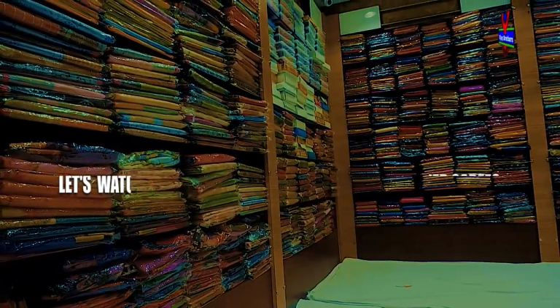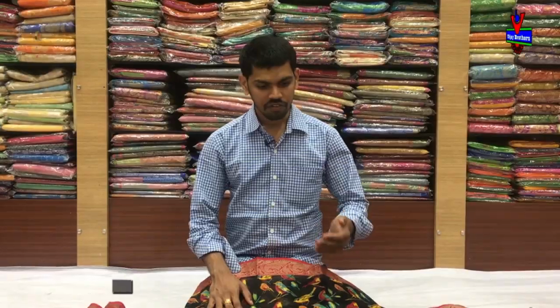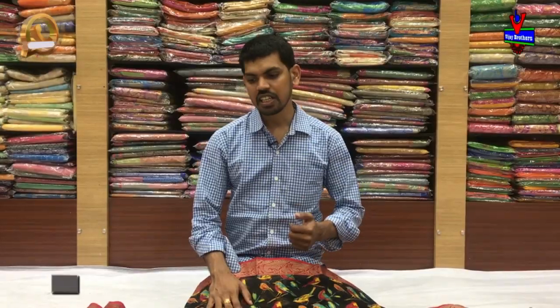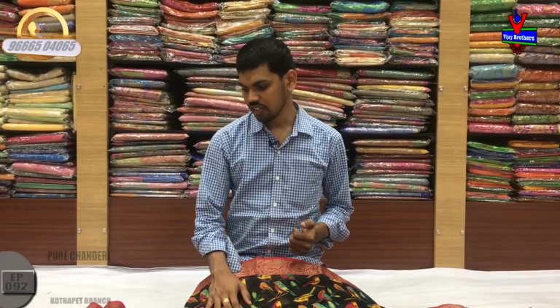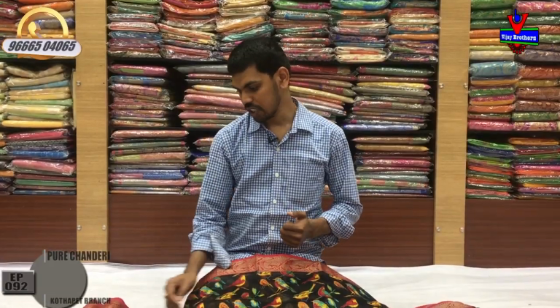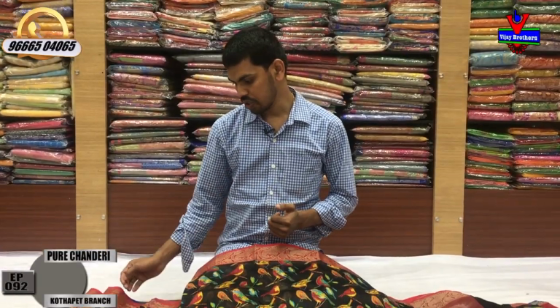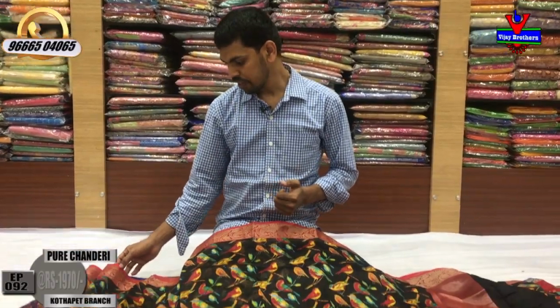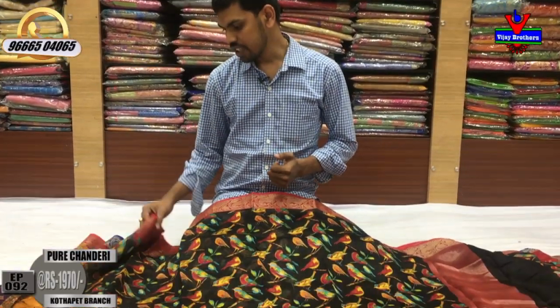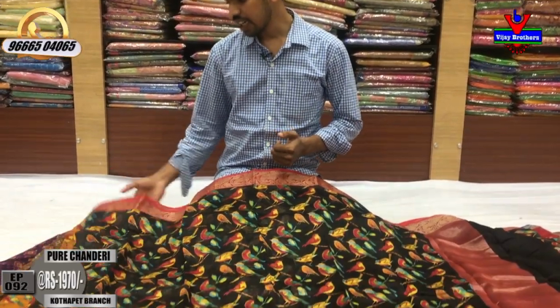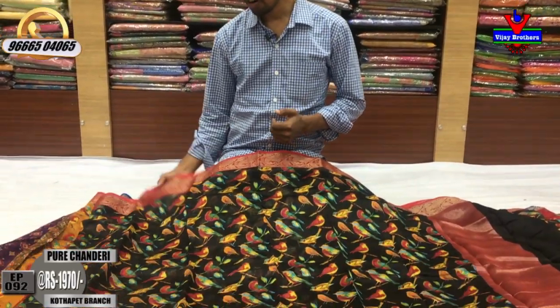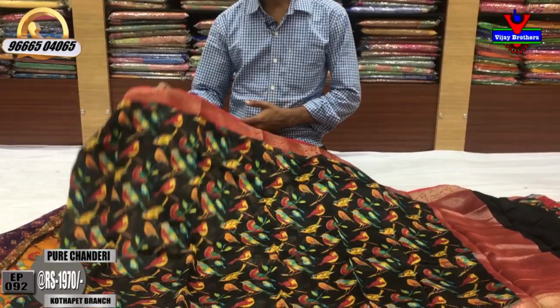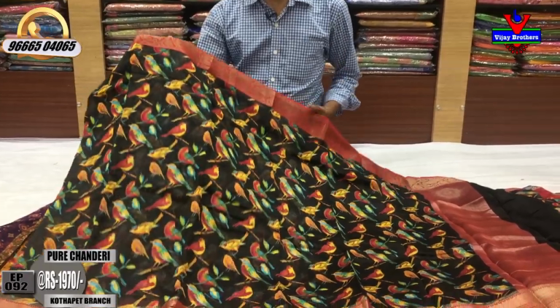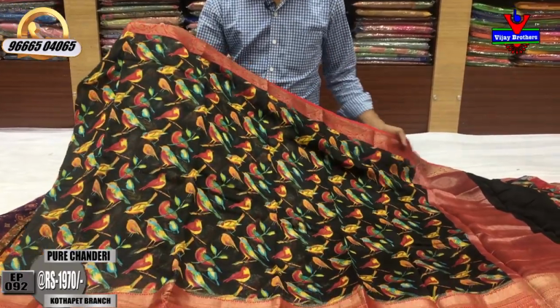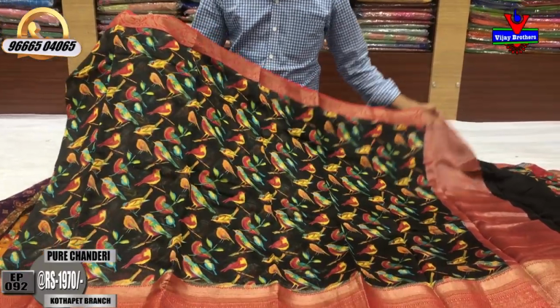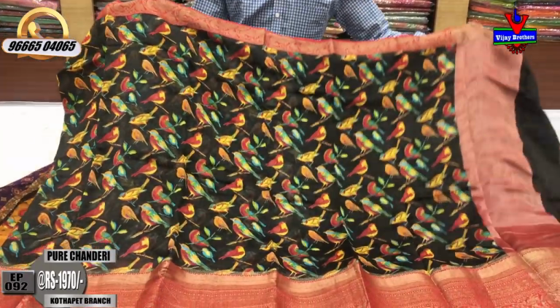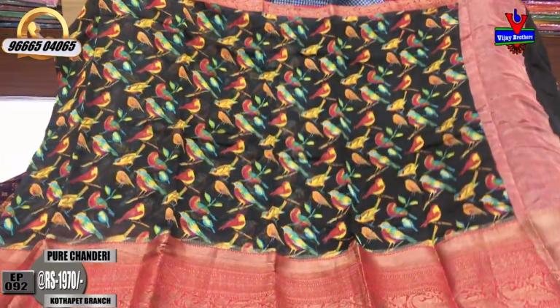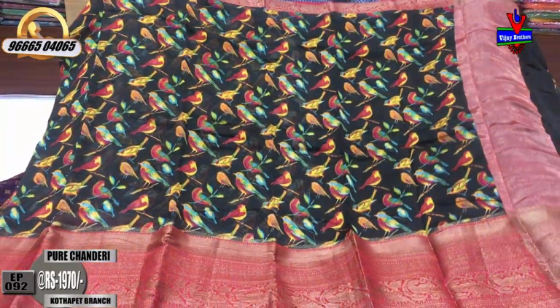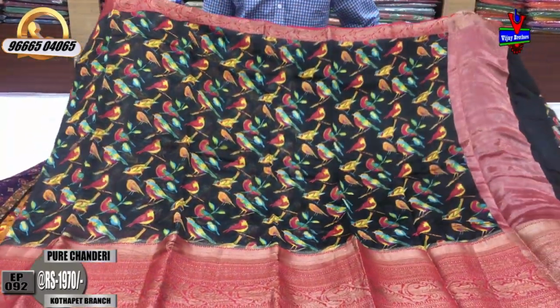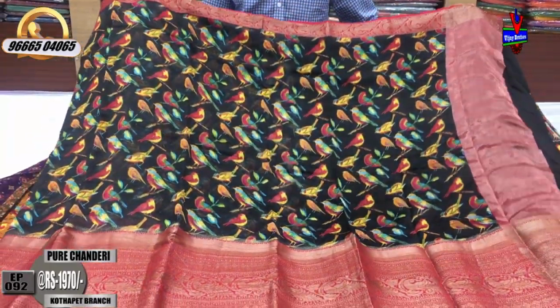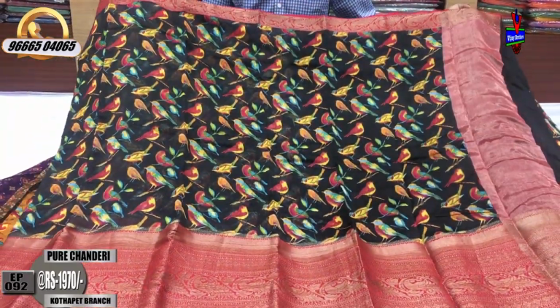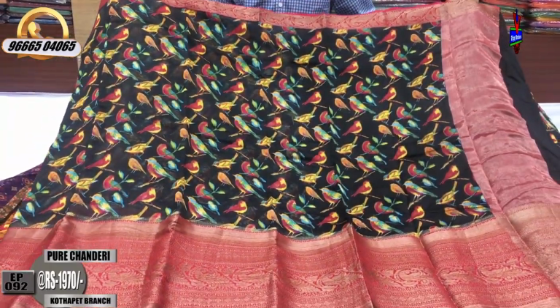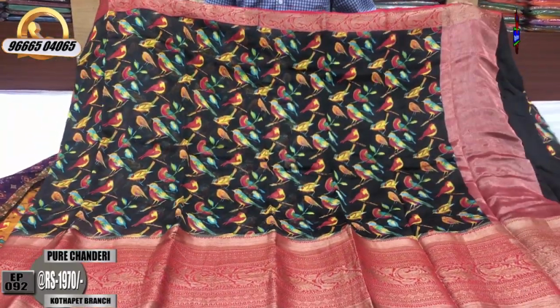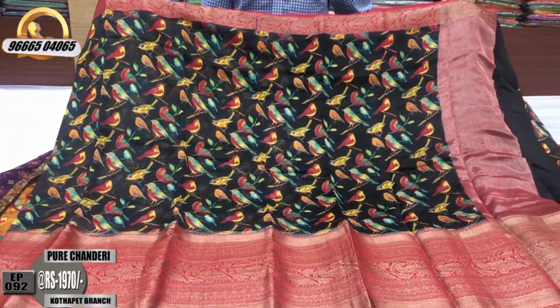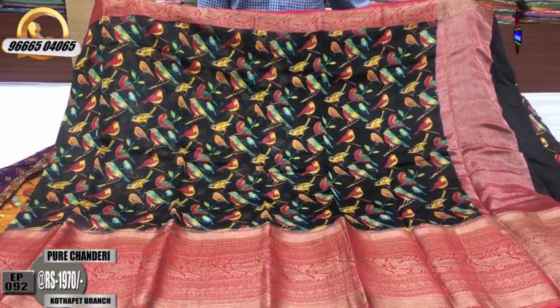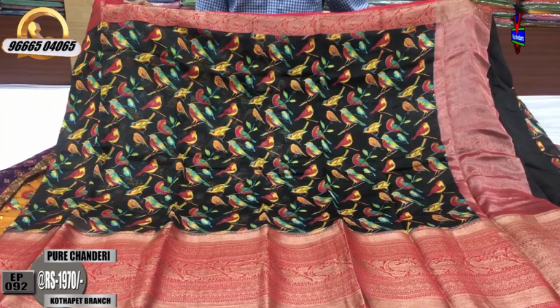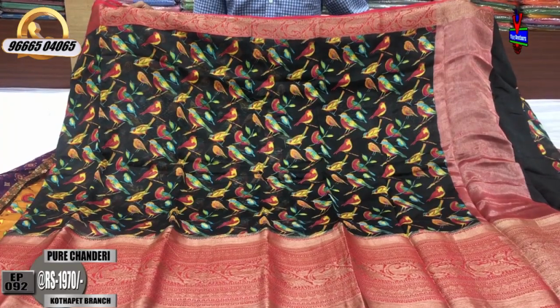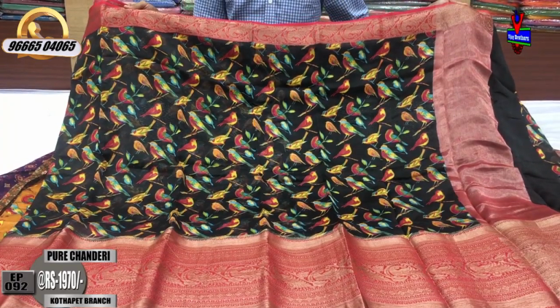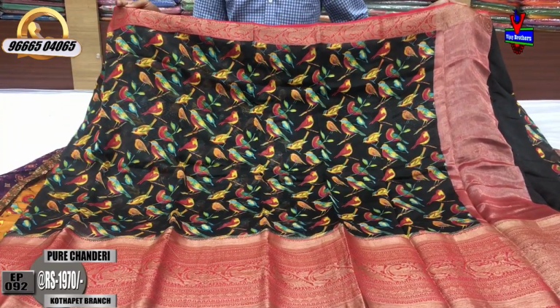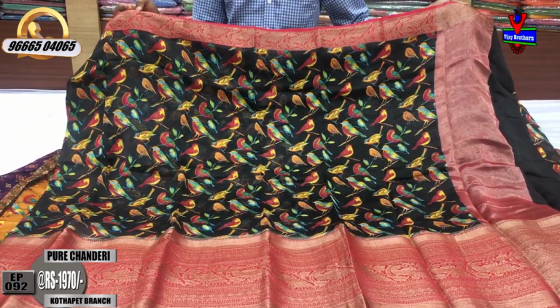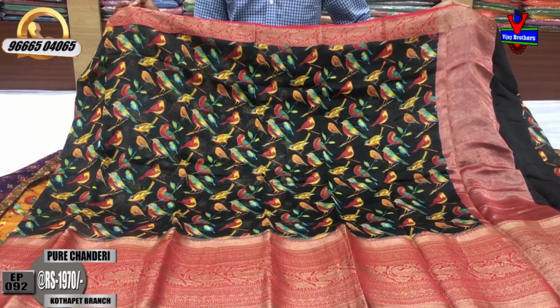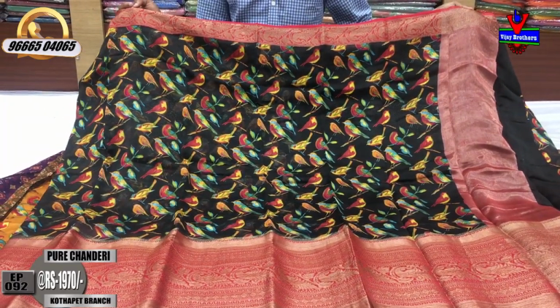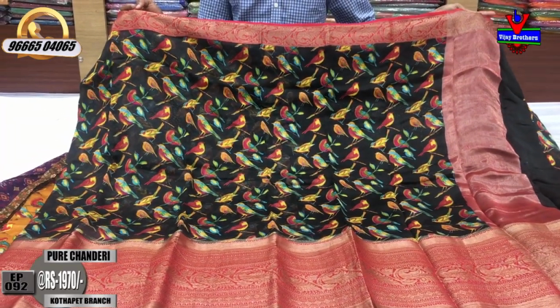This is the first color combination — a pink color combination. This is a merunish pink color combination.